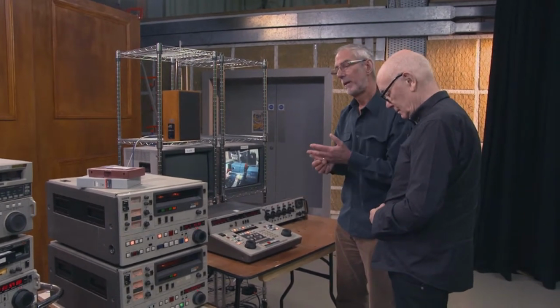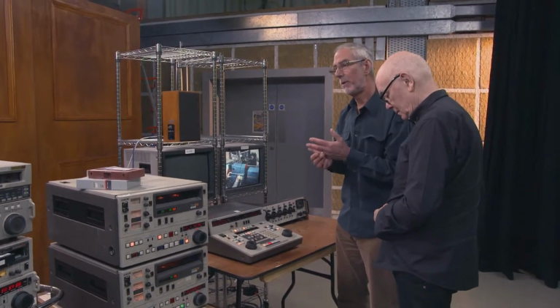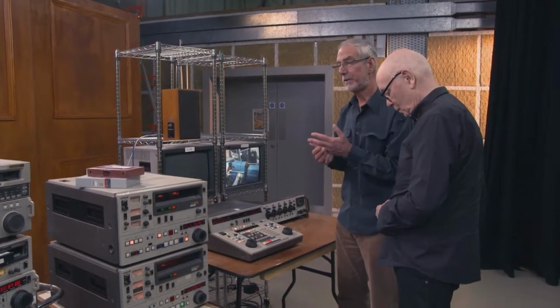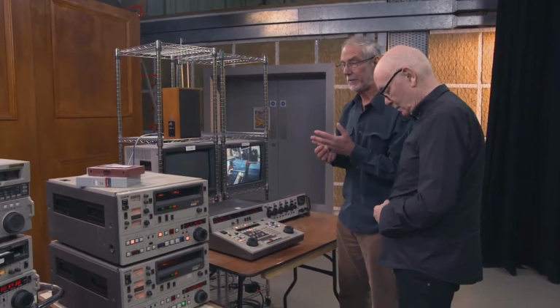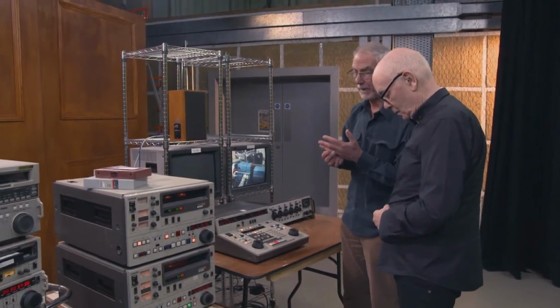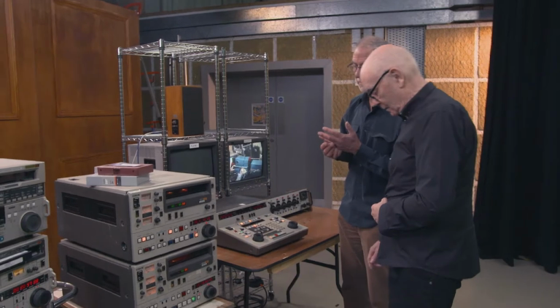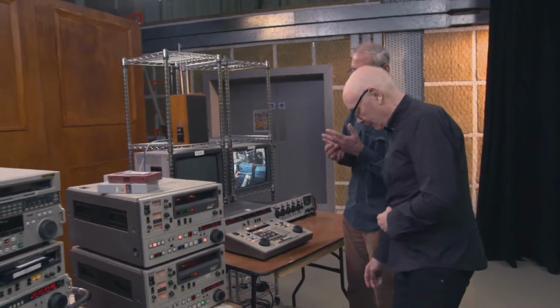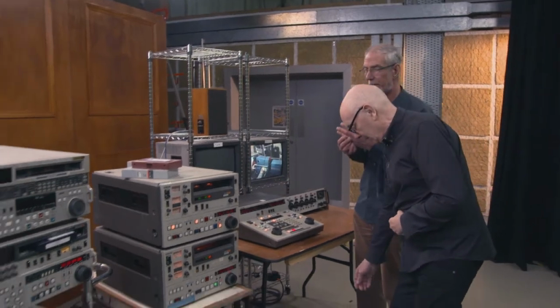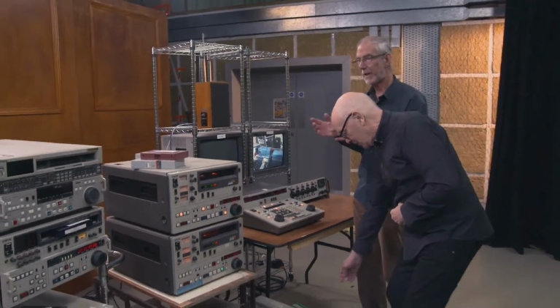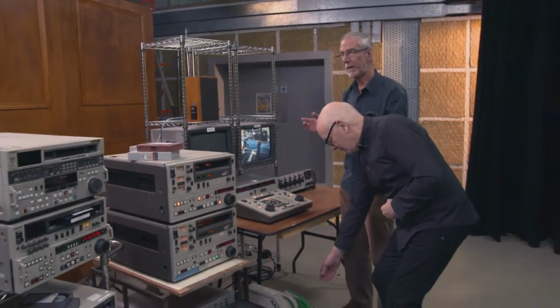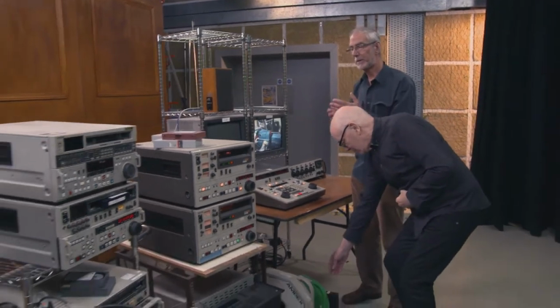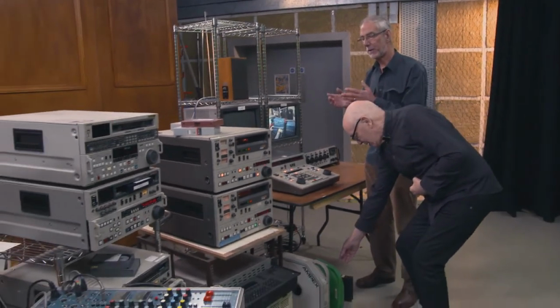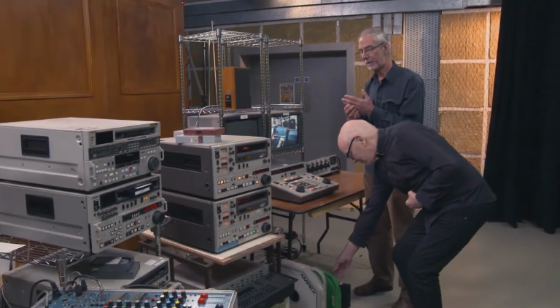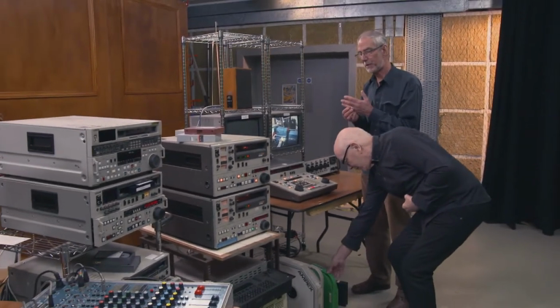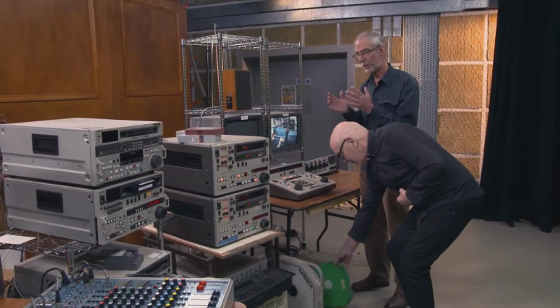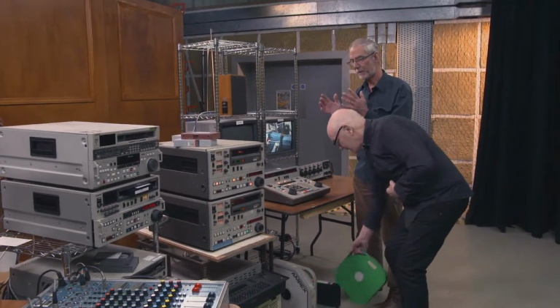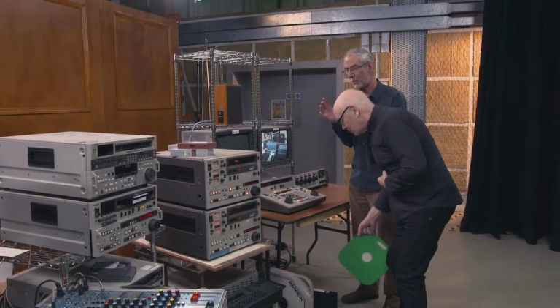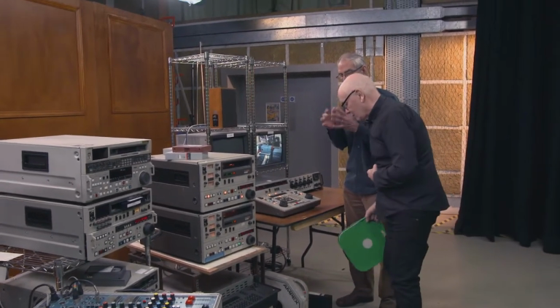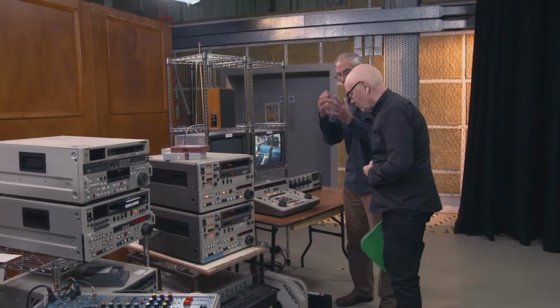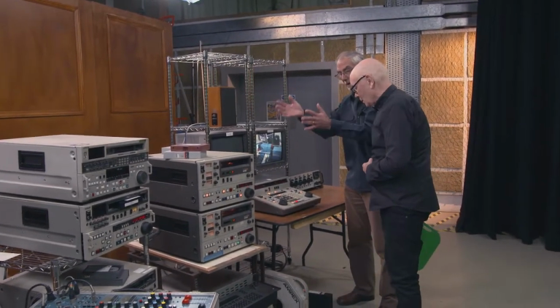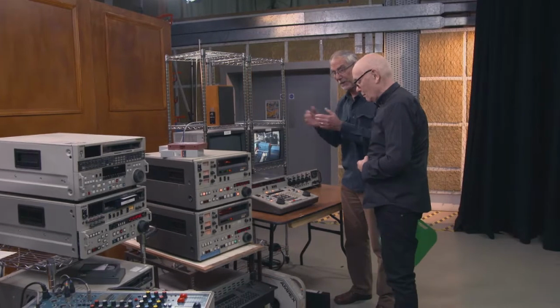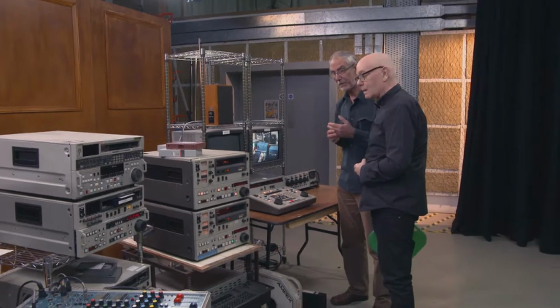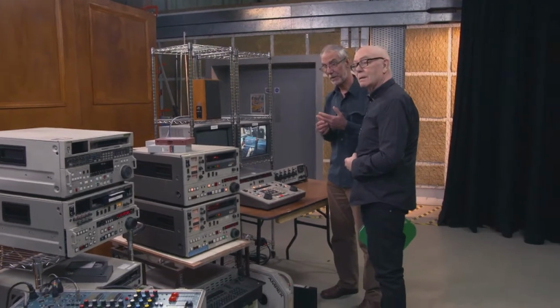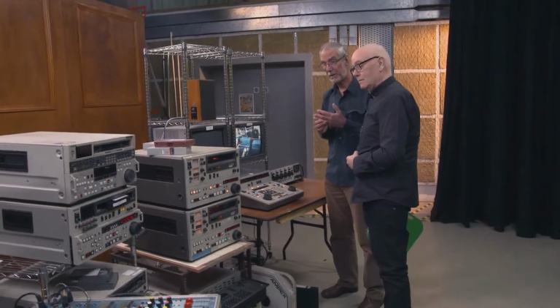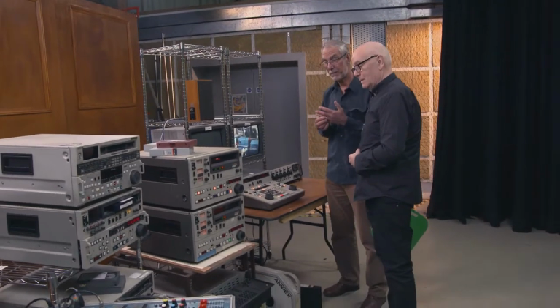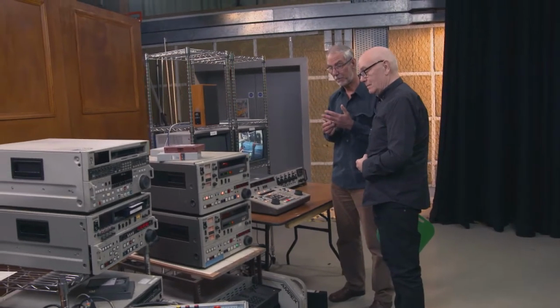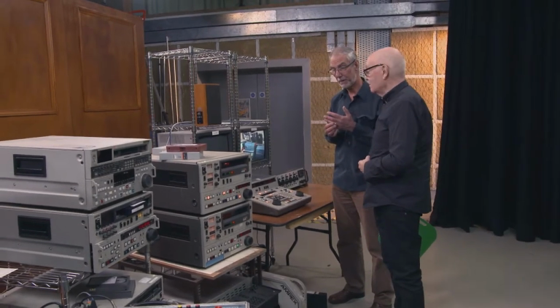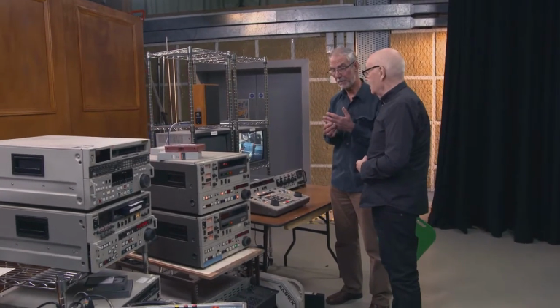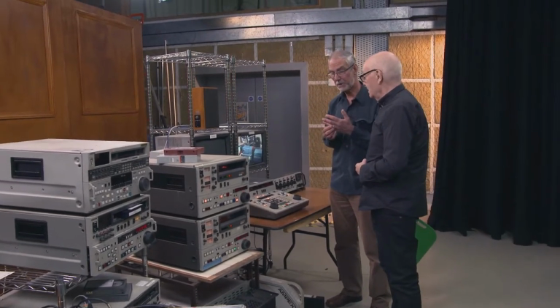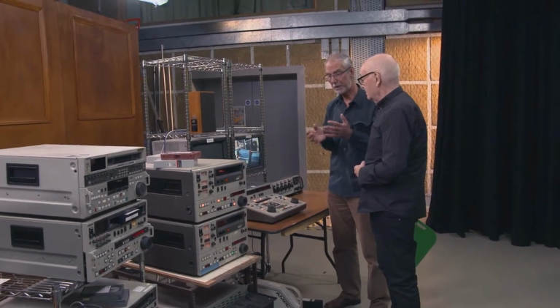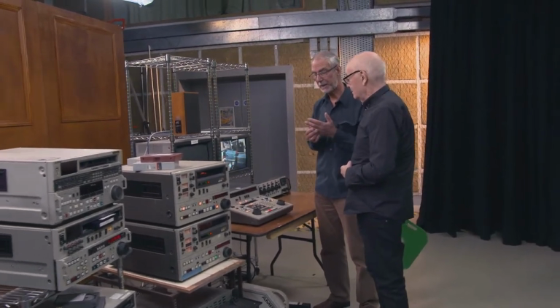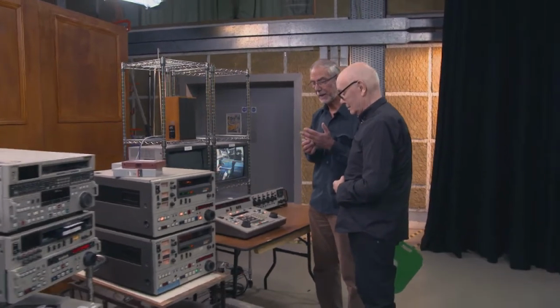We went to D3 and then that became dead. It's a nightmare trying to work out a format that is going to last into the future. Anyway, so two-inch had its day.